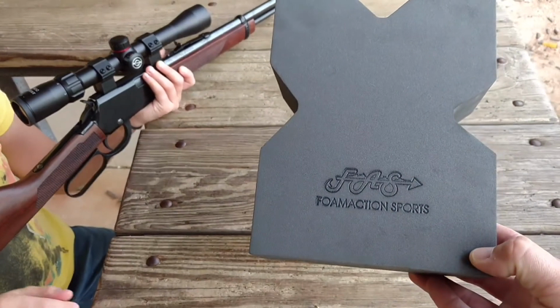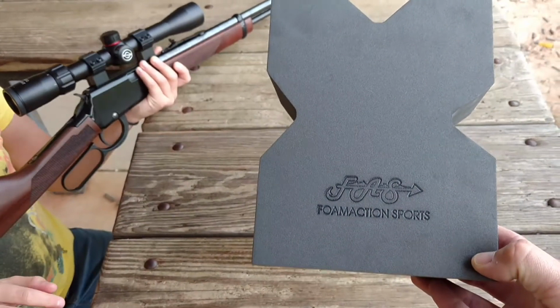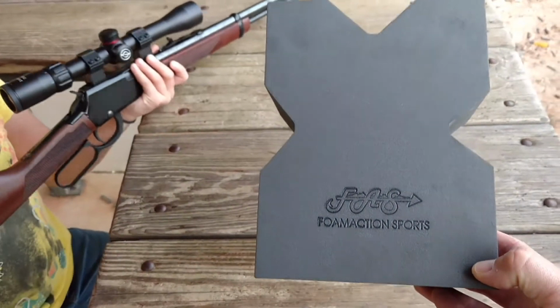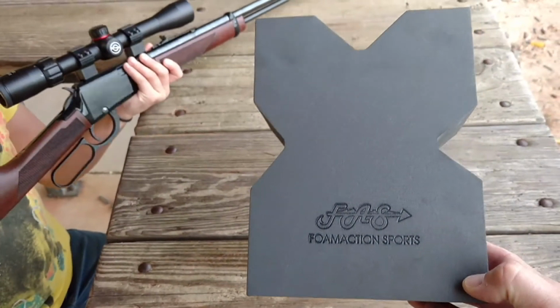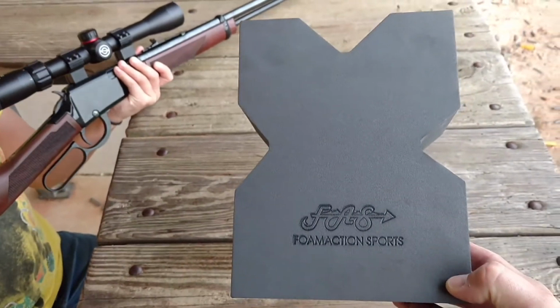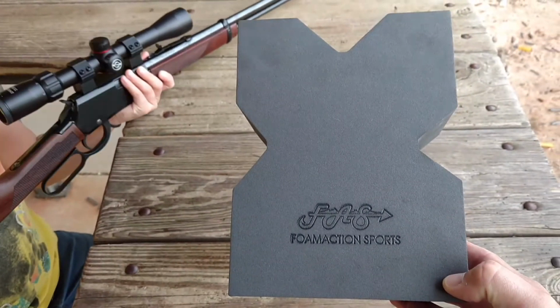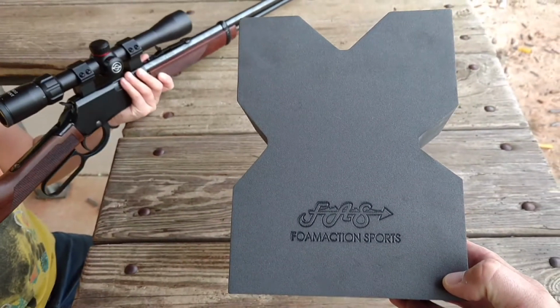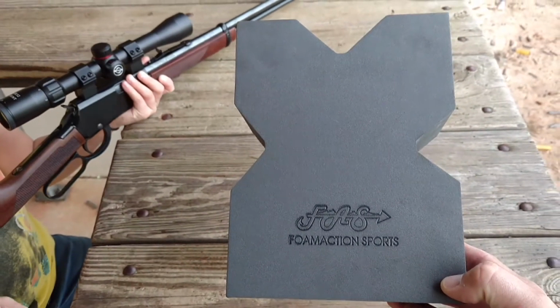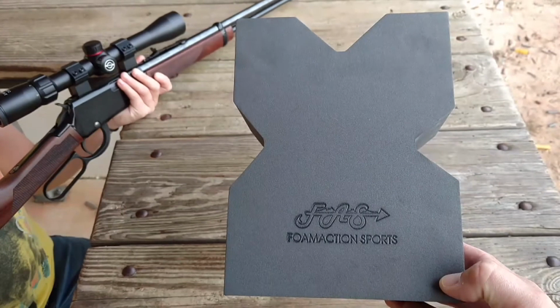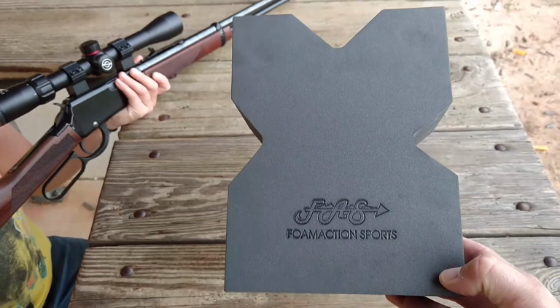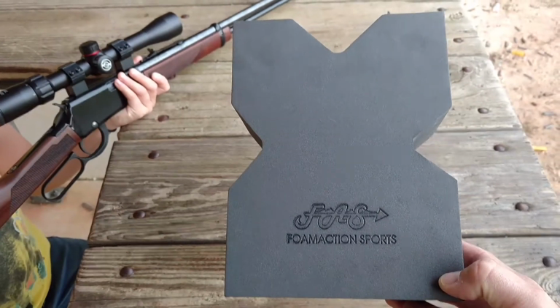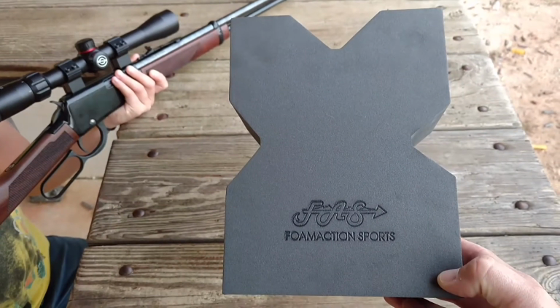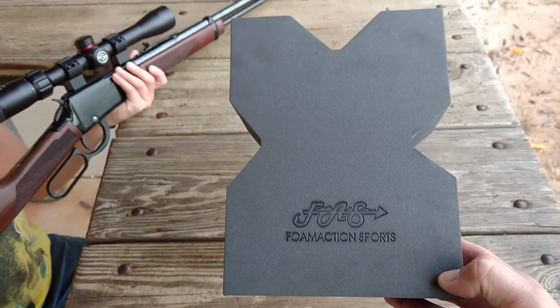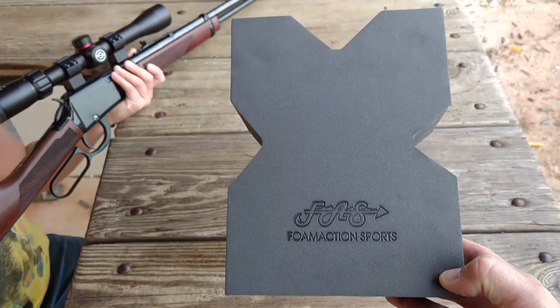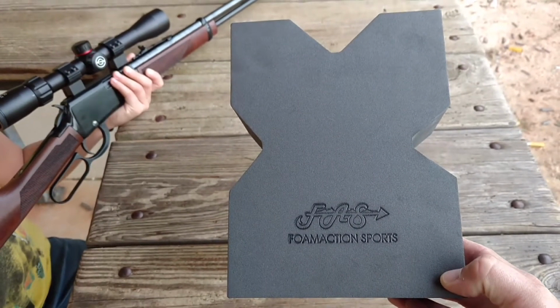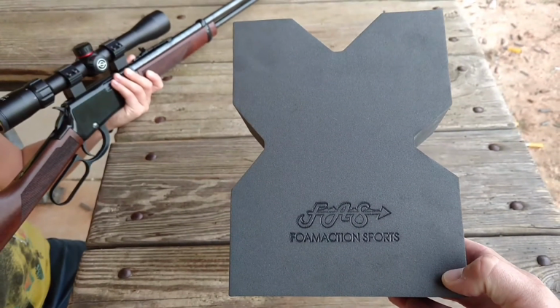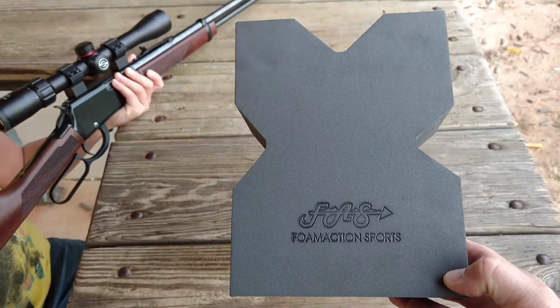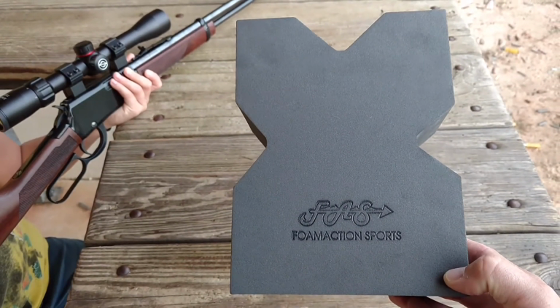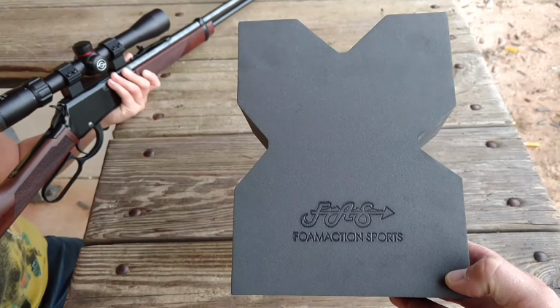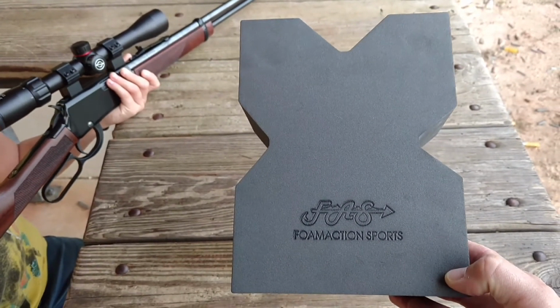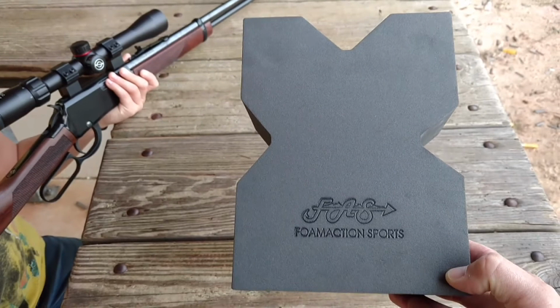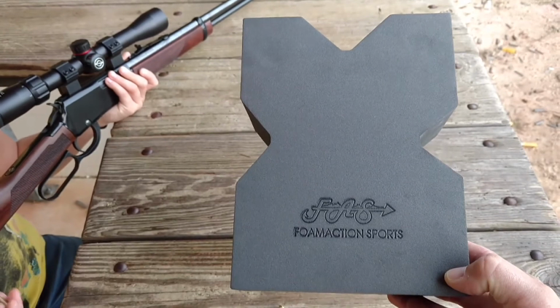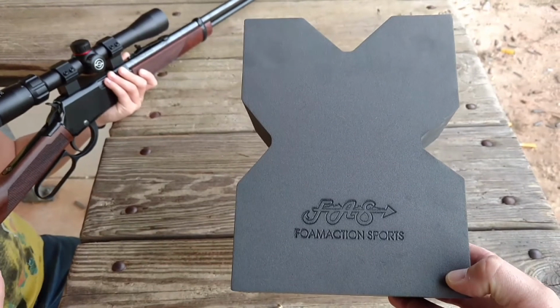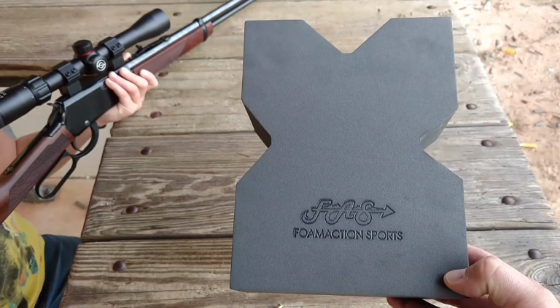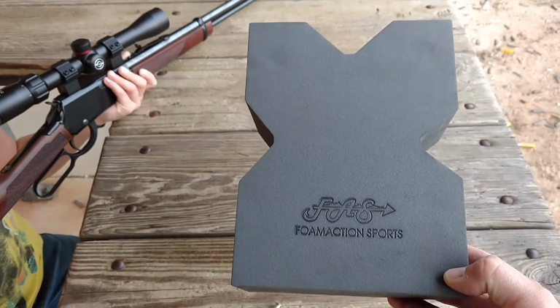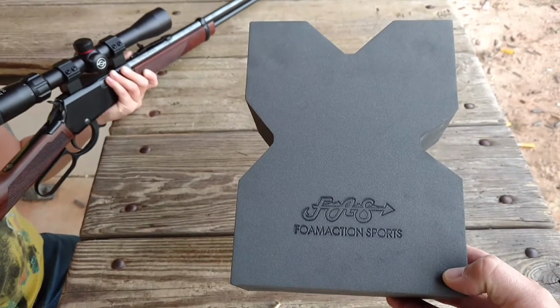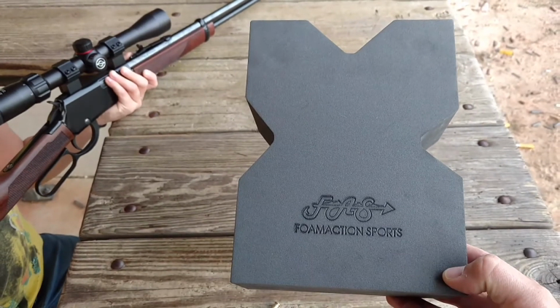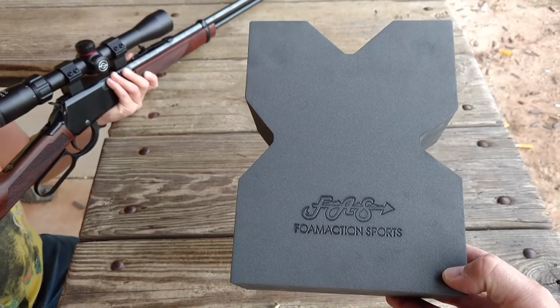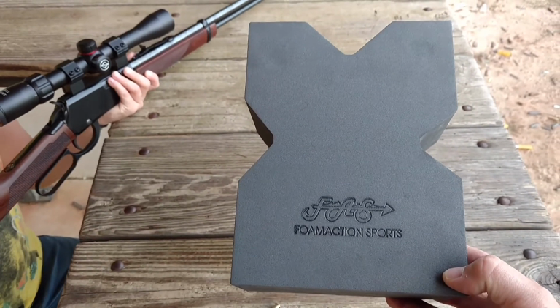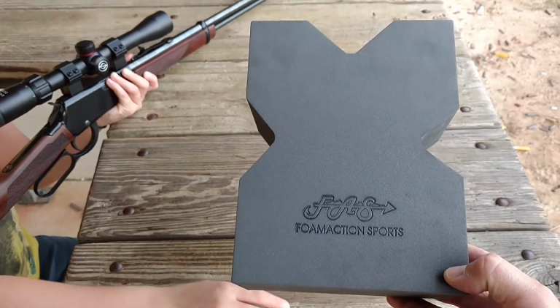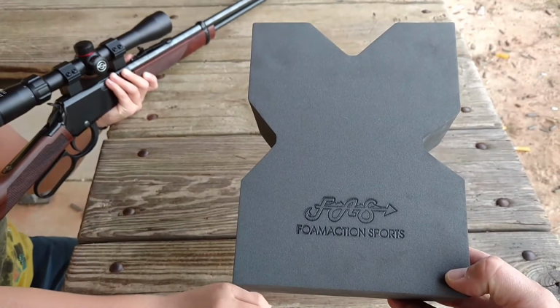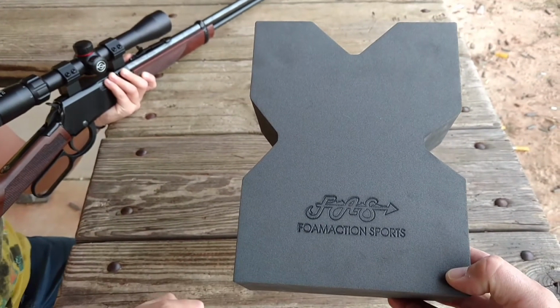Foam Action Sports — we're going to be testing it out a little more today and I'm going to do a full review on it. So look forward to that review. Thanks for watching. Please like and subscribe. Leave any comments down below.